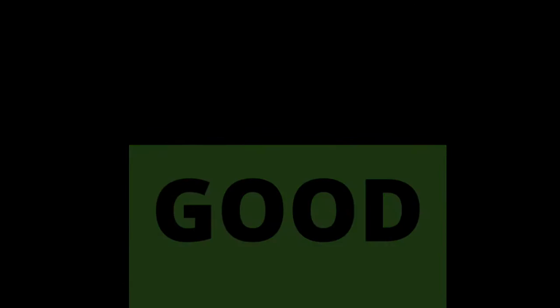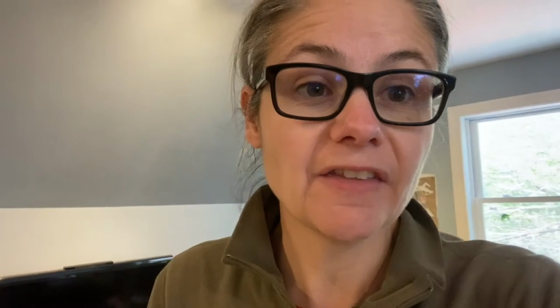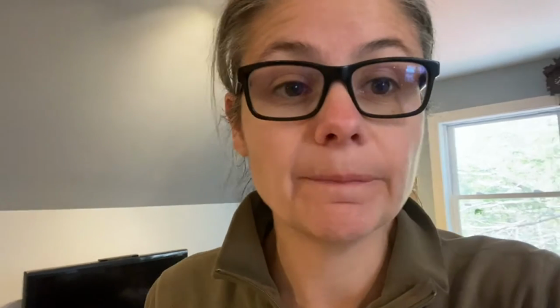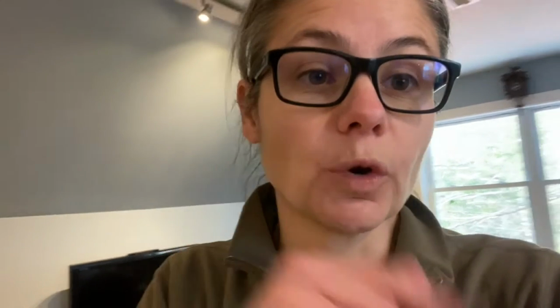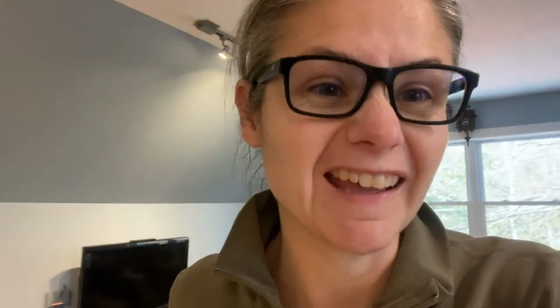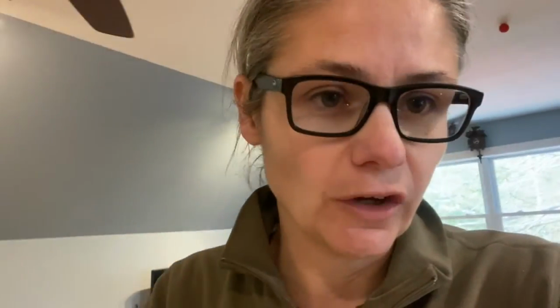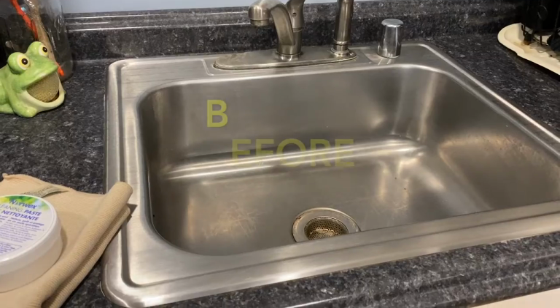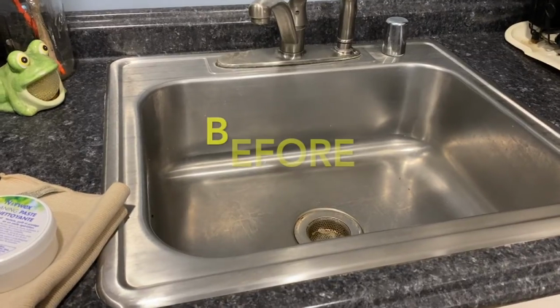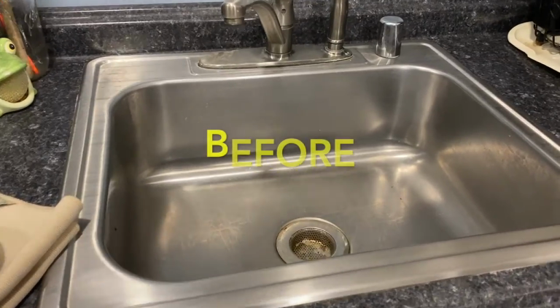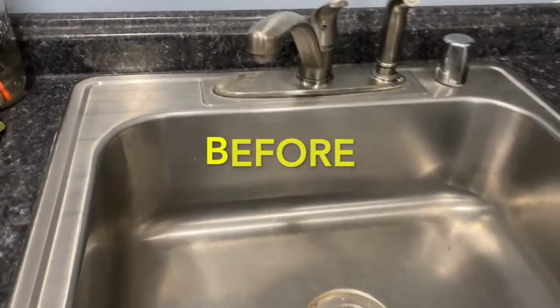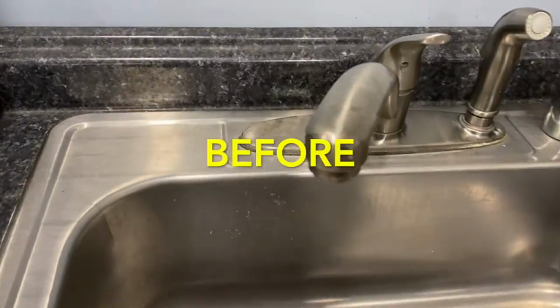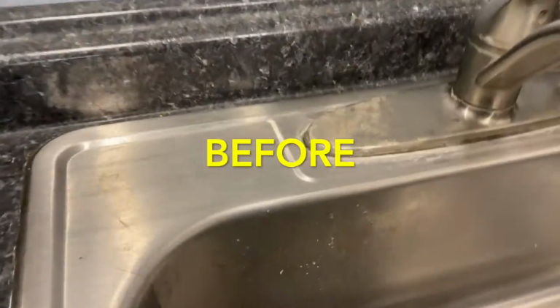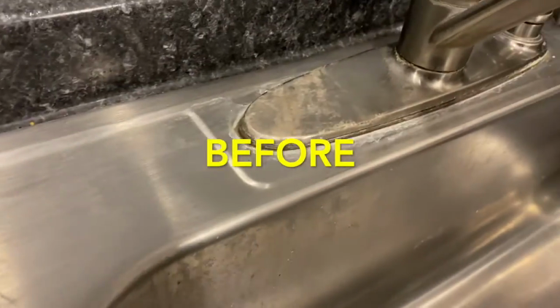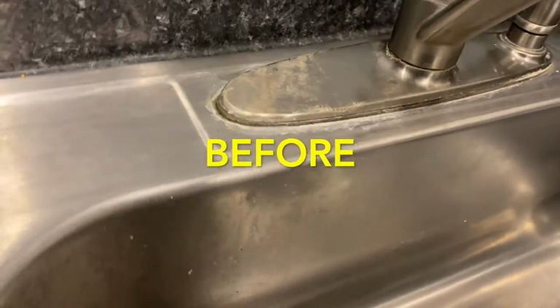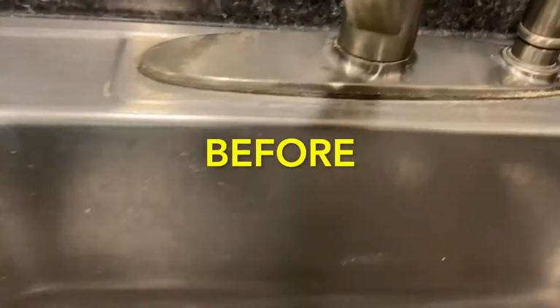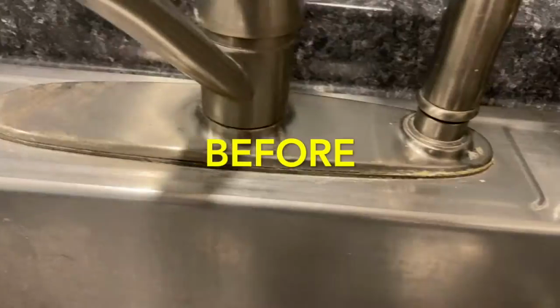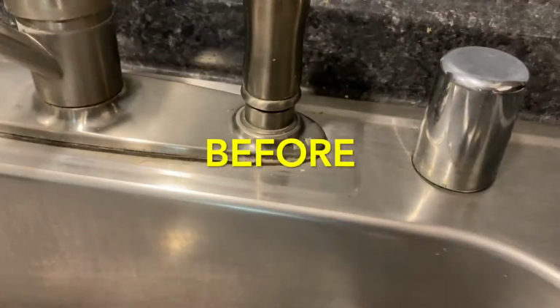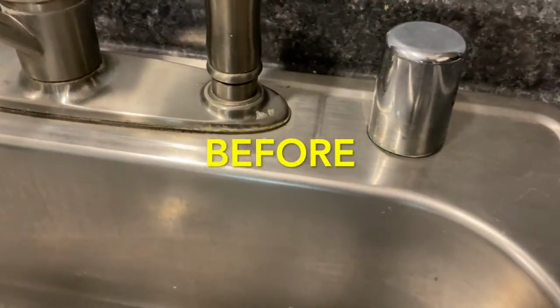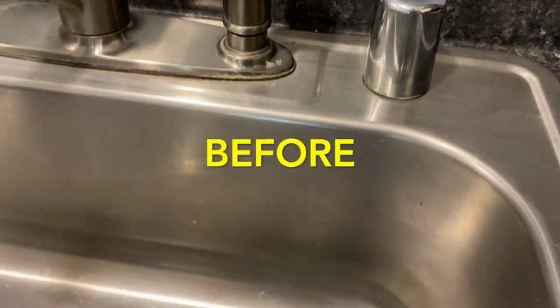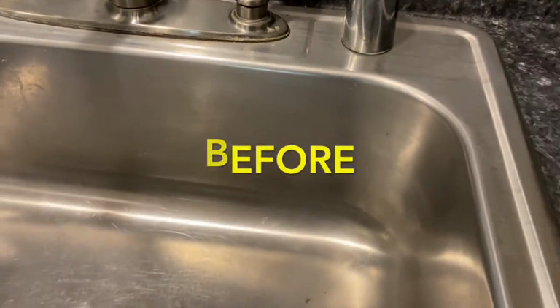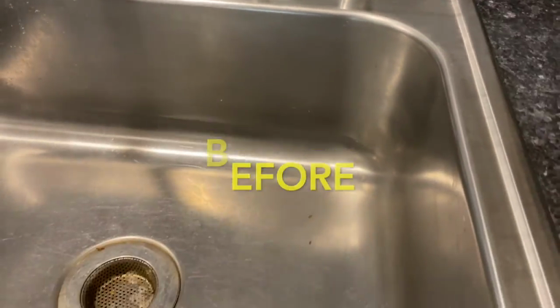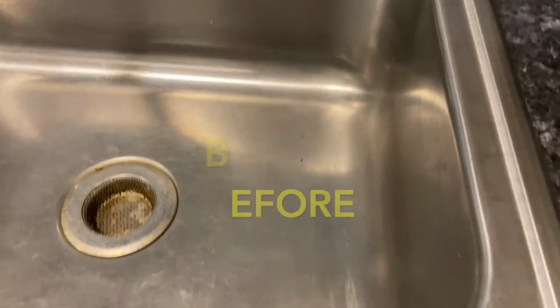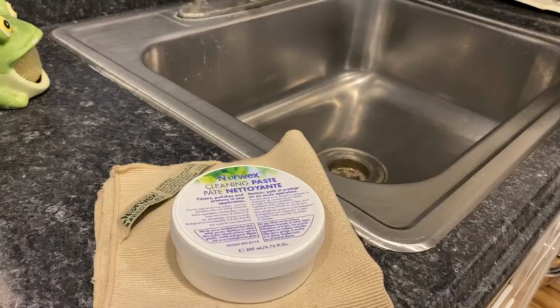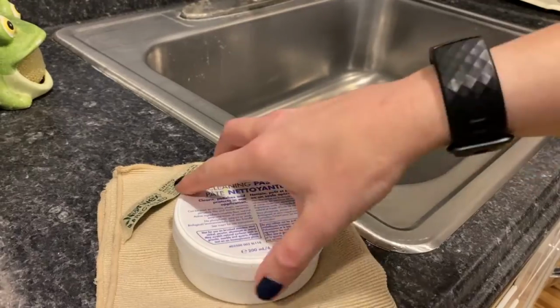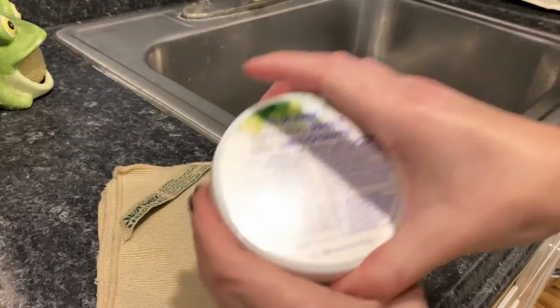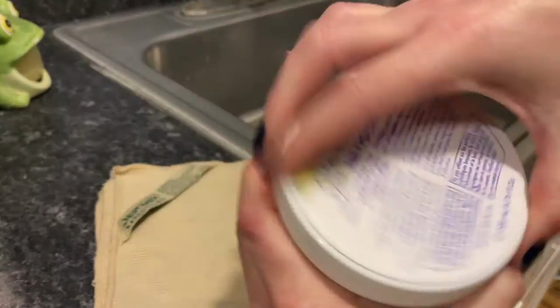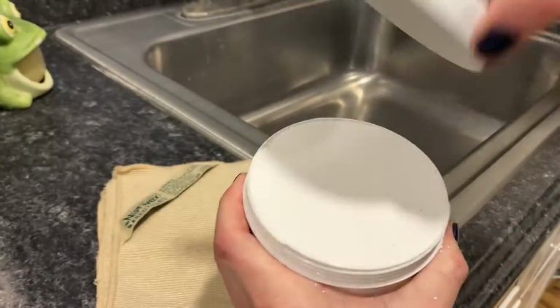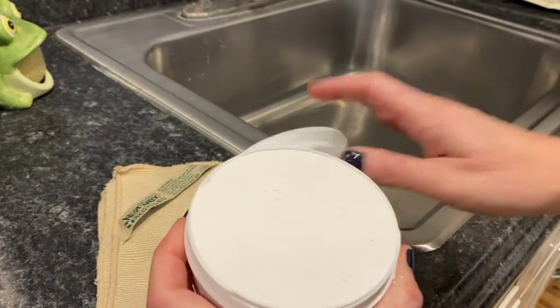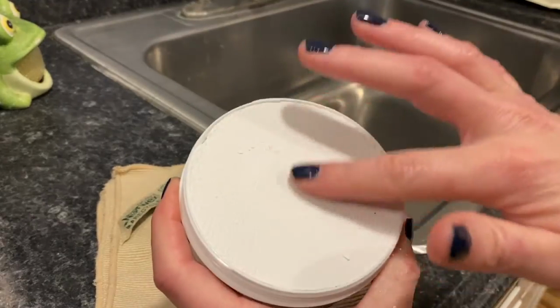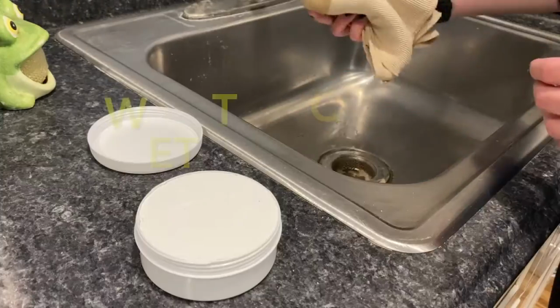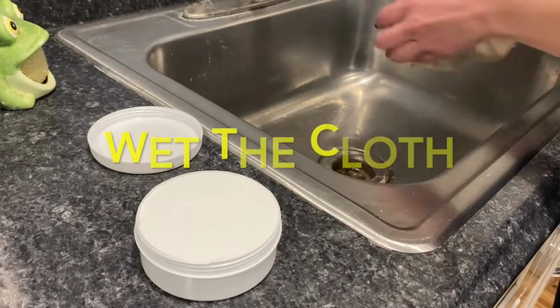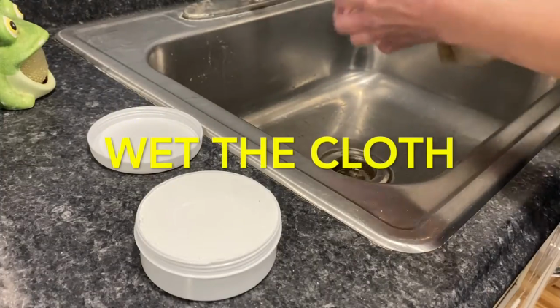Let's see how the cleaning paste works in the kitchen — starting with the kitchen sink. You can see there are a lot of water stains and hard water staining, and it's just a grimy, dull looking sink.